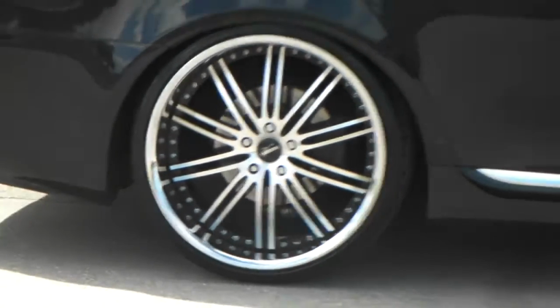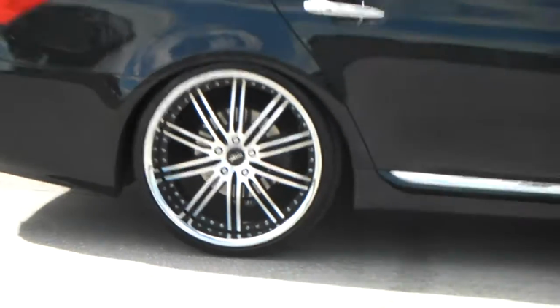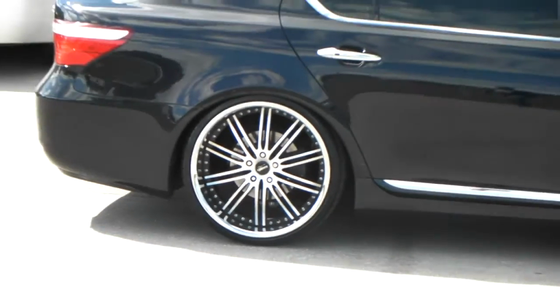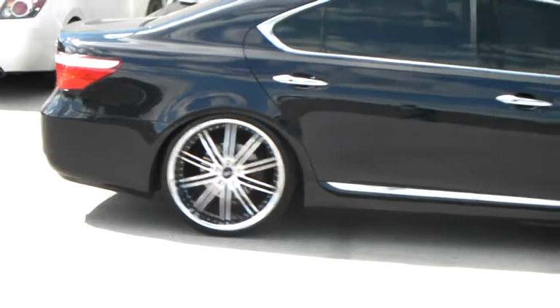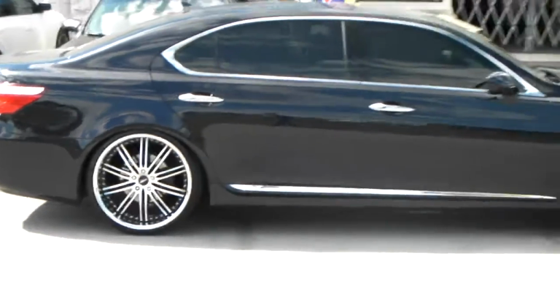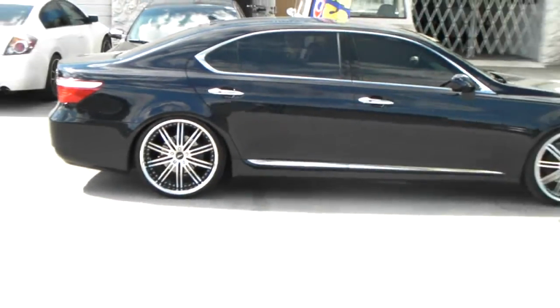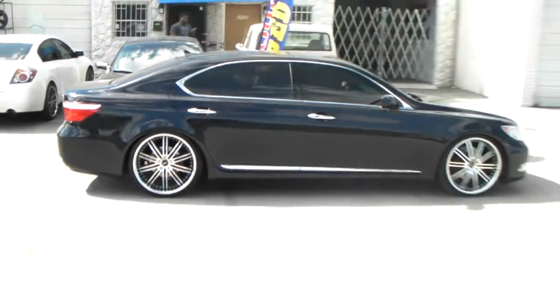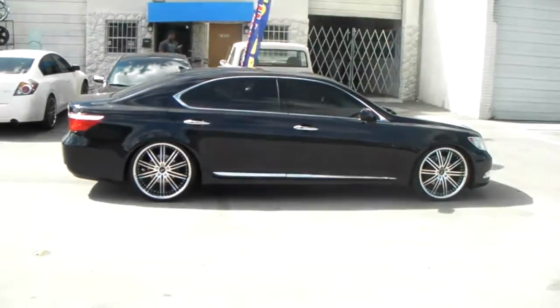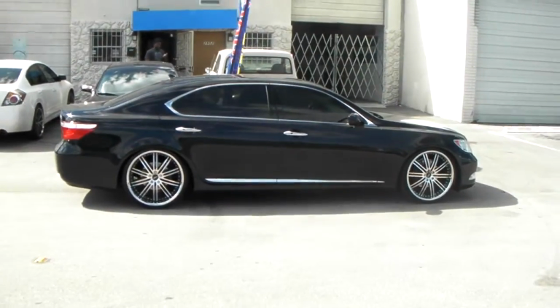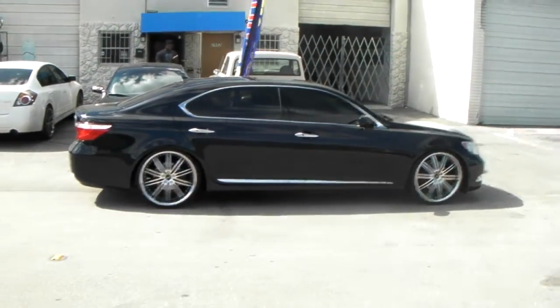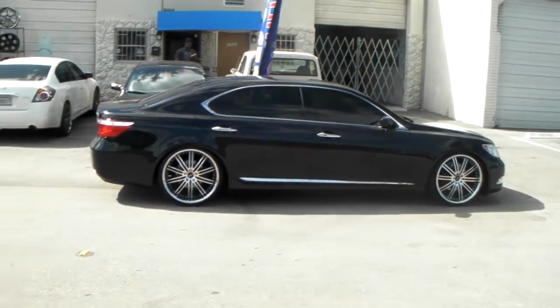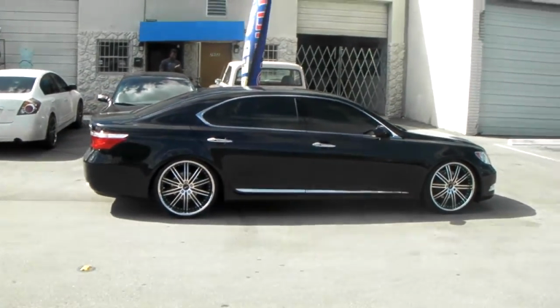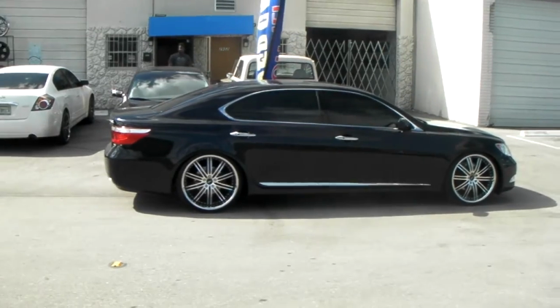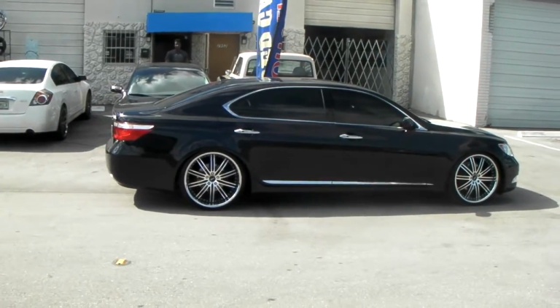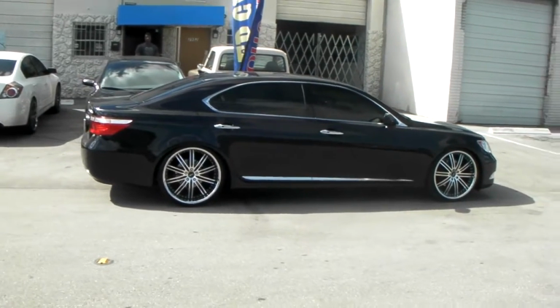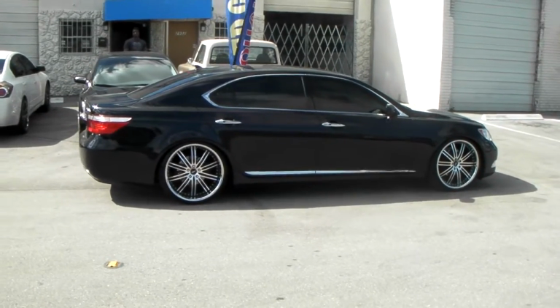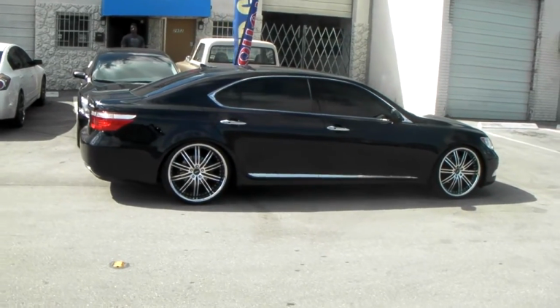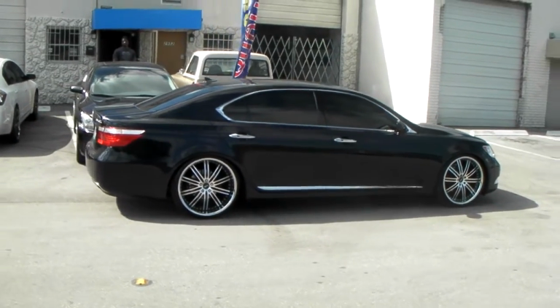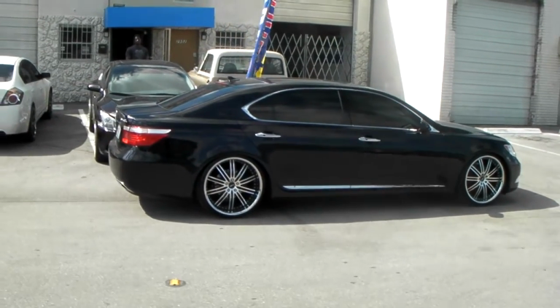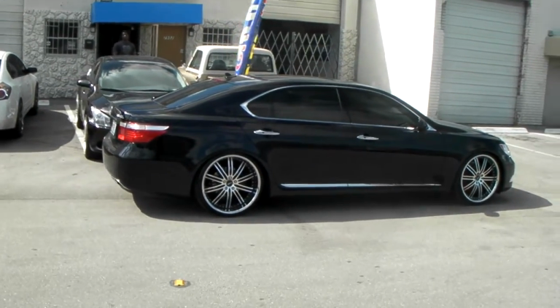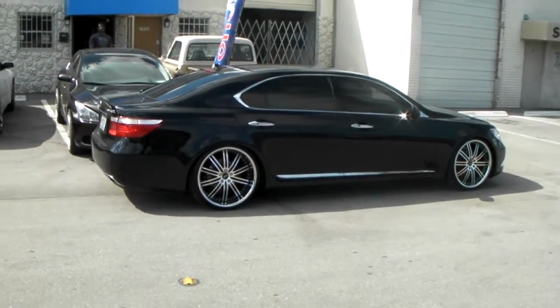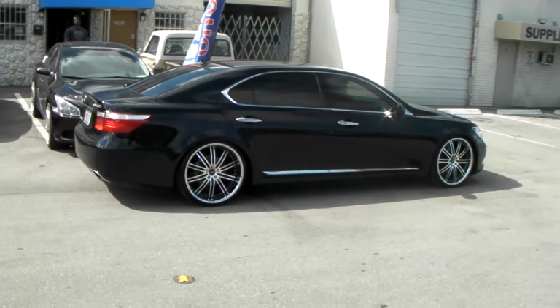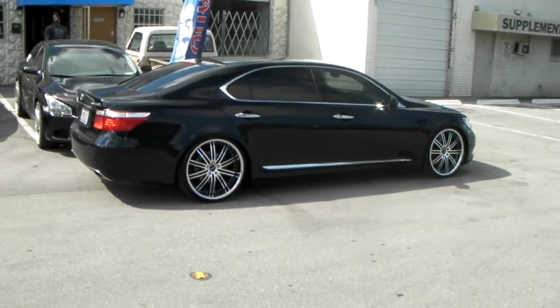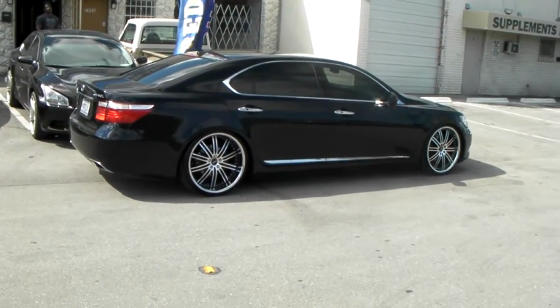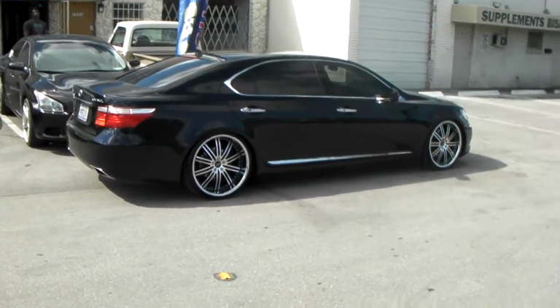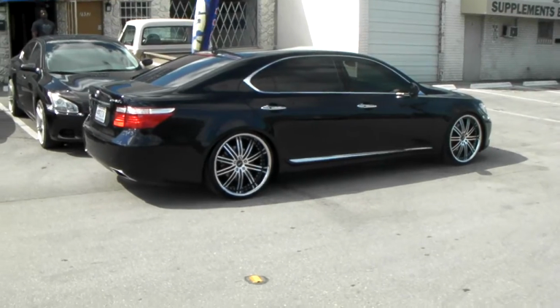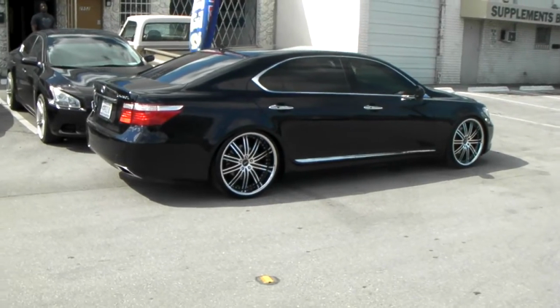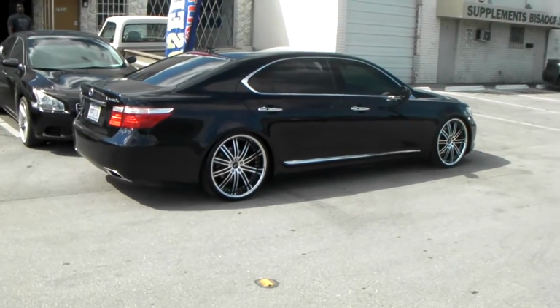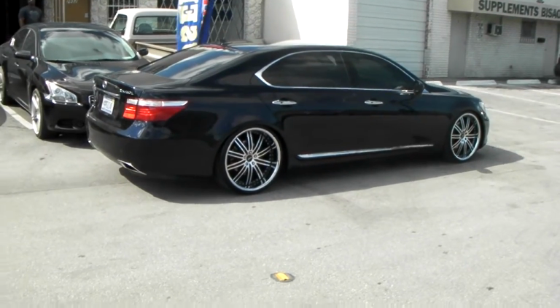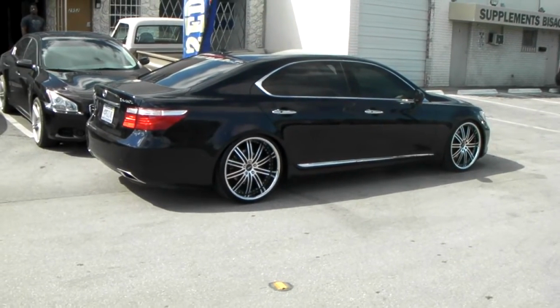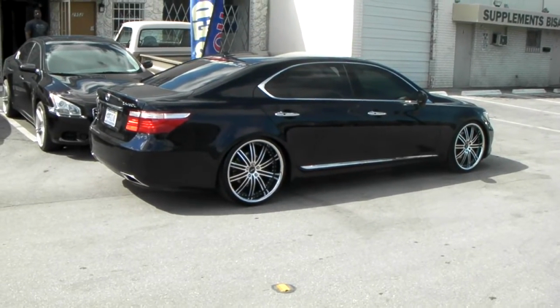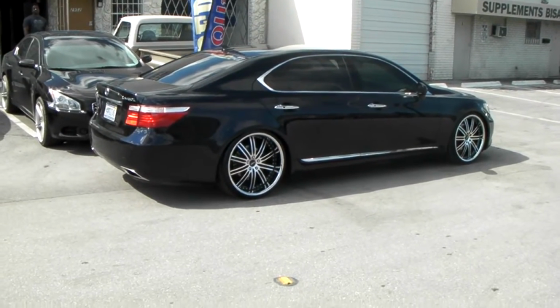You can find these Vertini Hennessy wheels online at DovesAndTires.com or call us at 877-544-8473. This is your boy KB from Doves & Tires TV signing off.